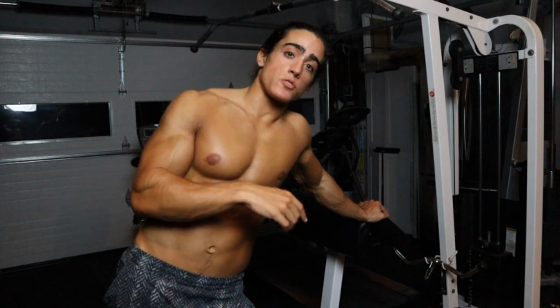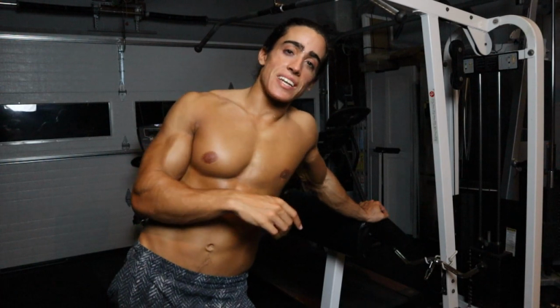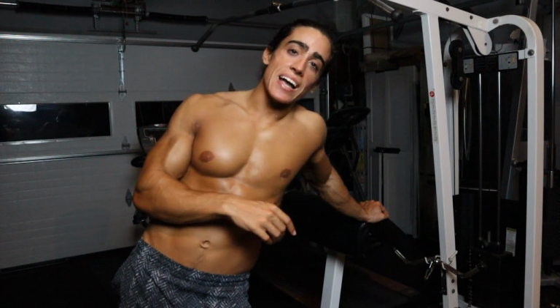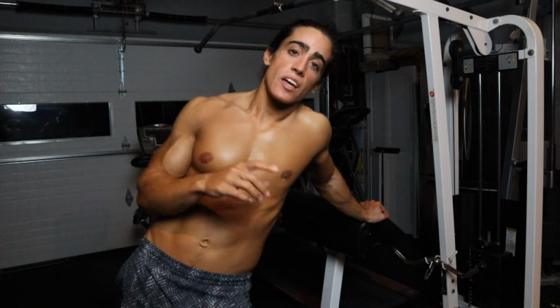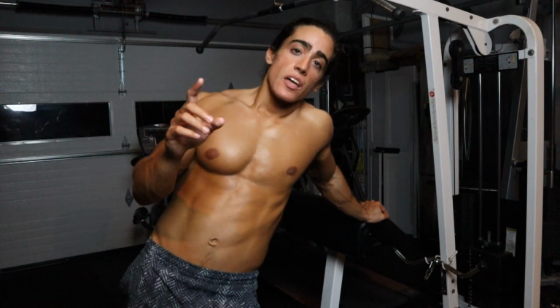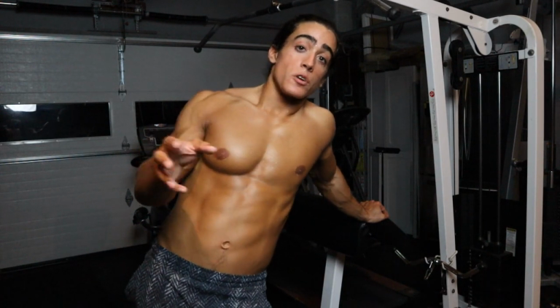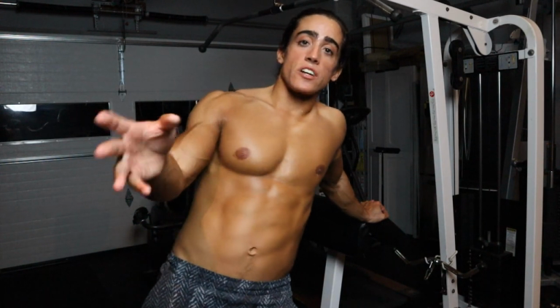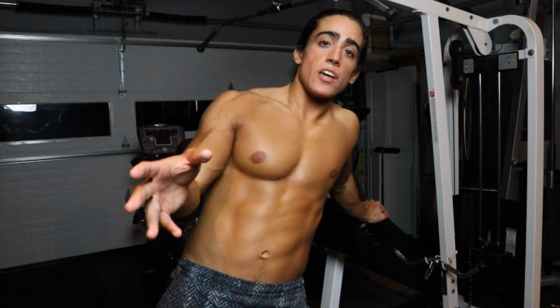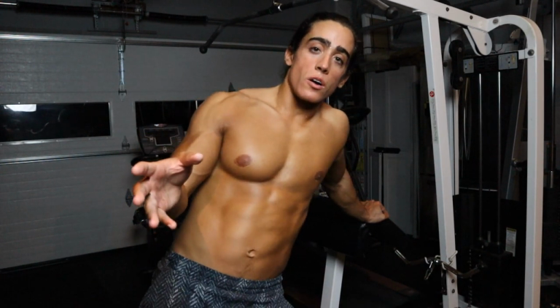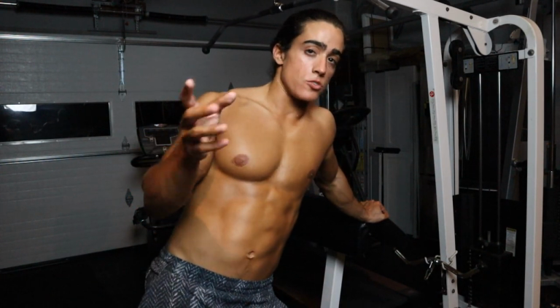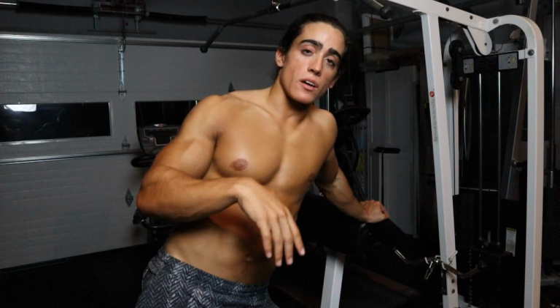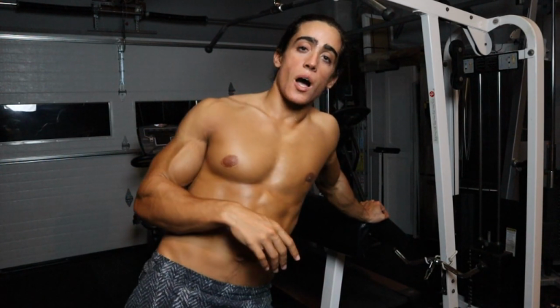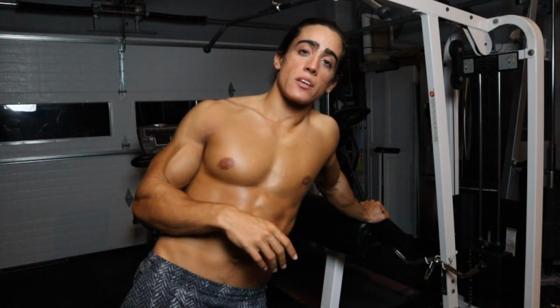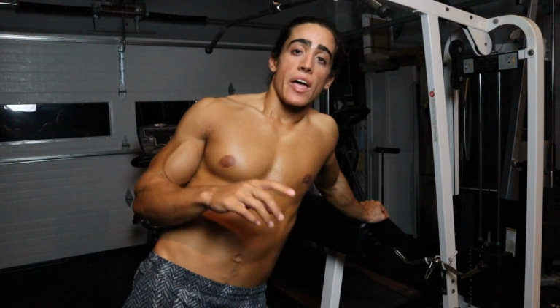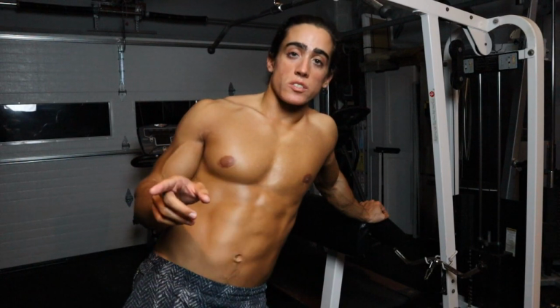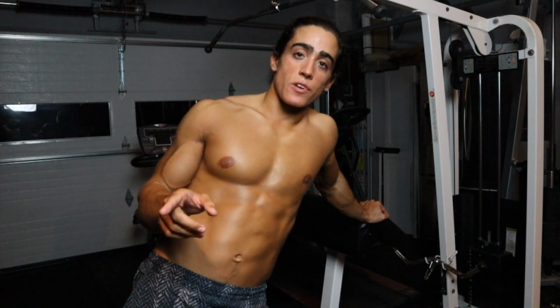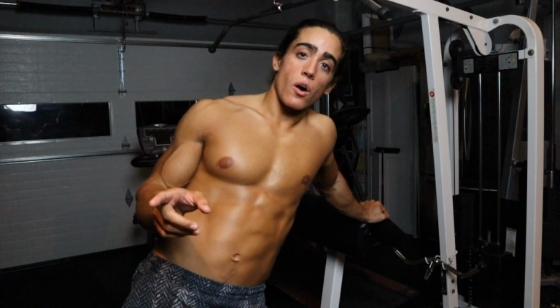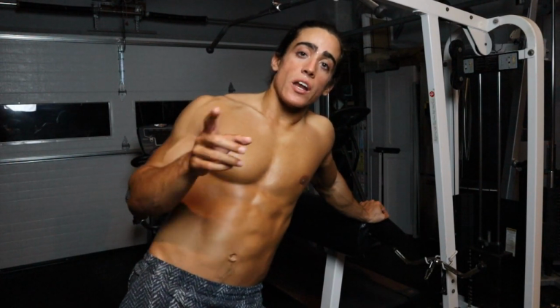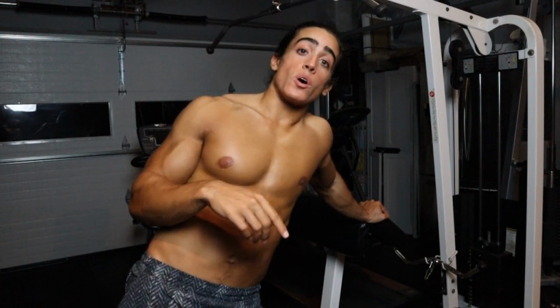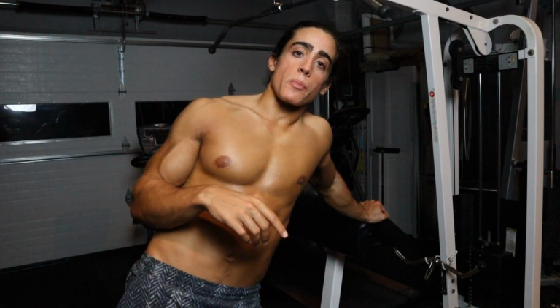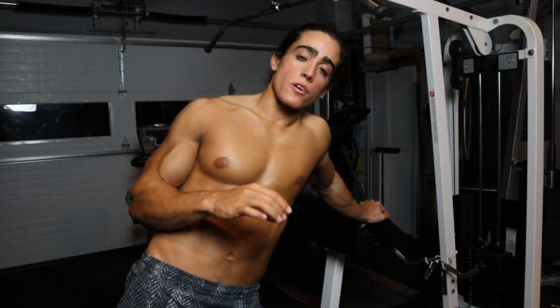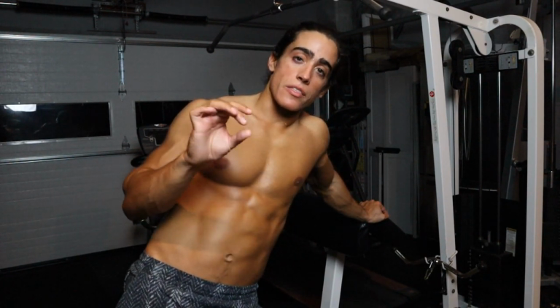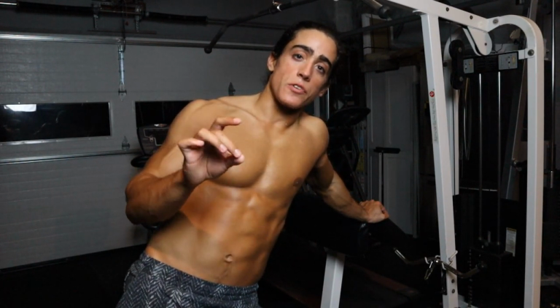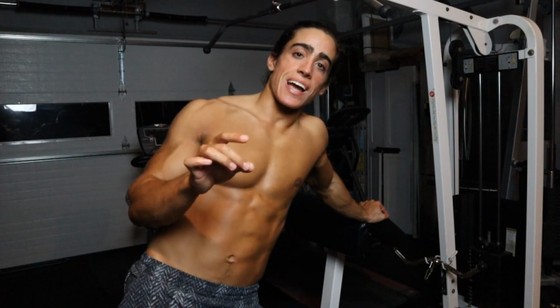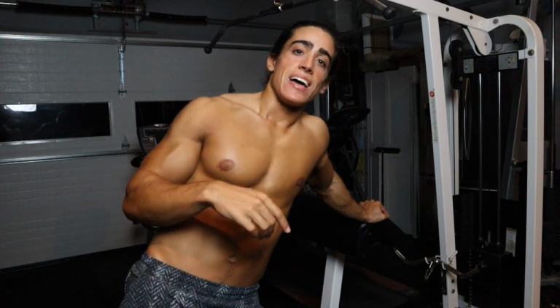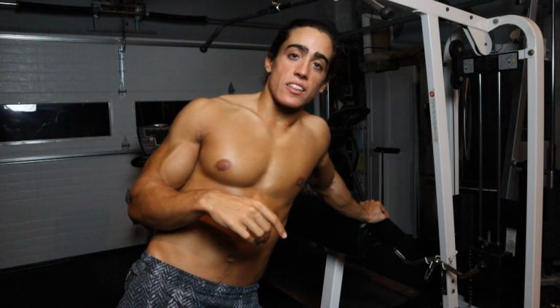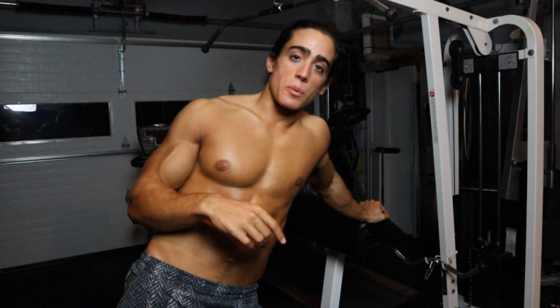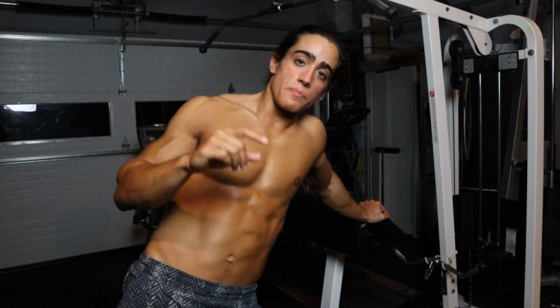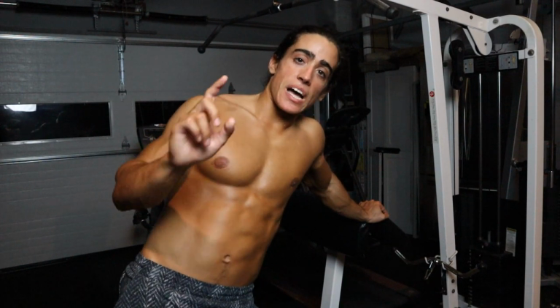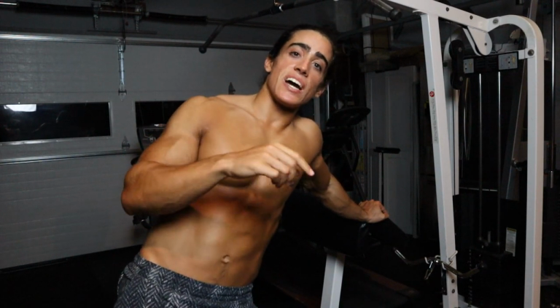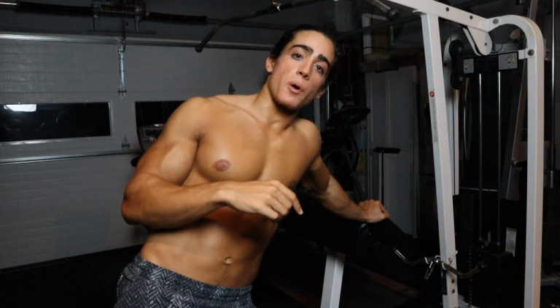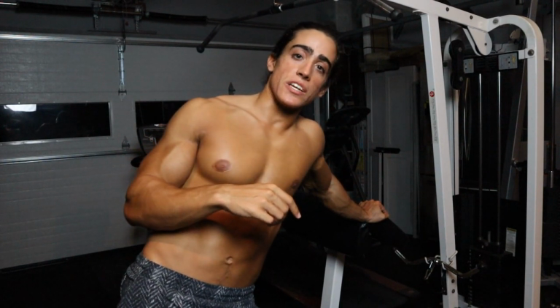Thanks again for joining me today. If you could please share the video, drop me a comment, and like the video — and if you want to support me further, there's stuff down in the description. I'll see you guys for tomorrow's video.